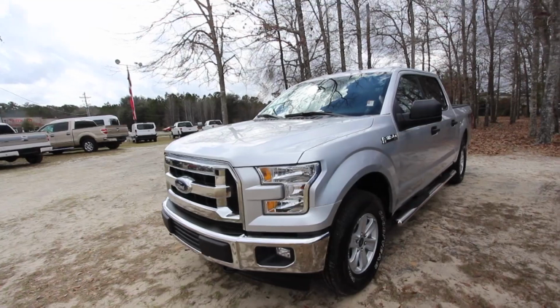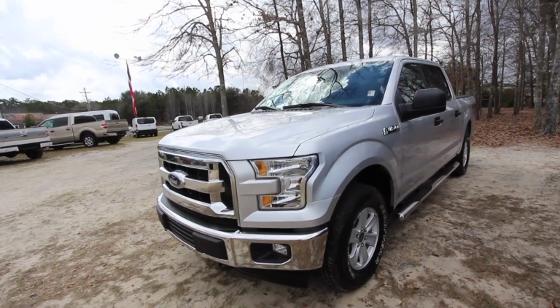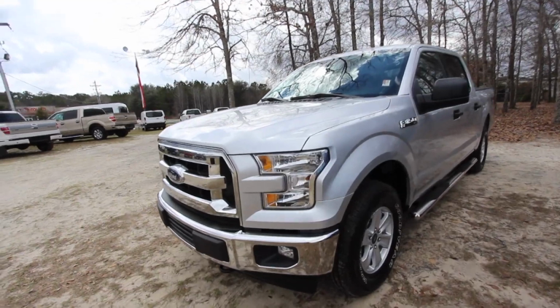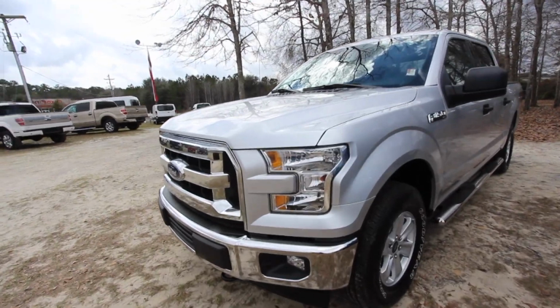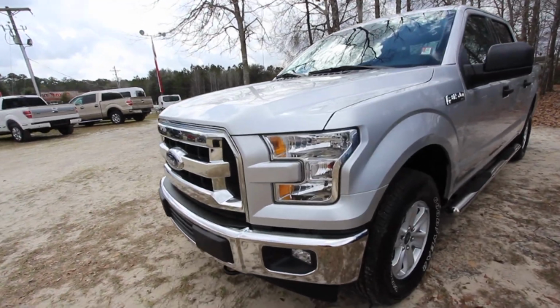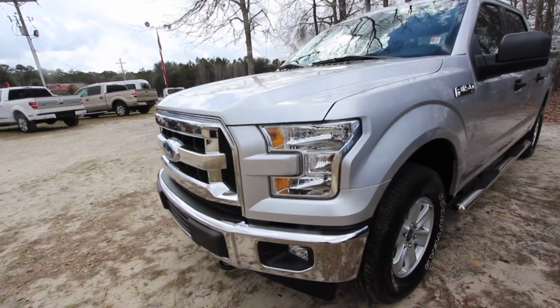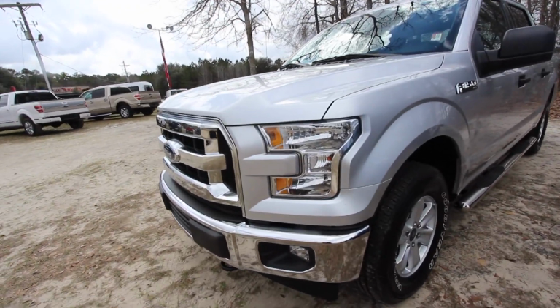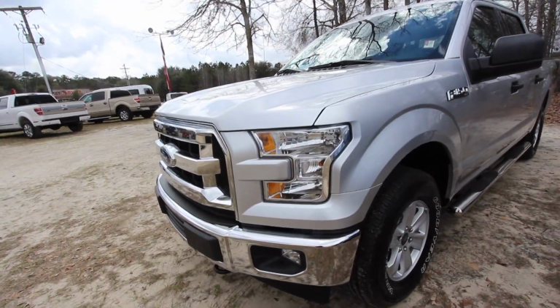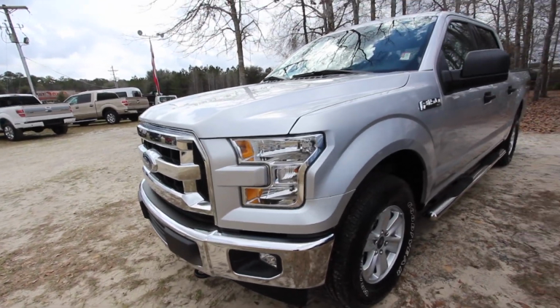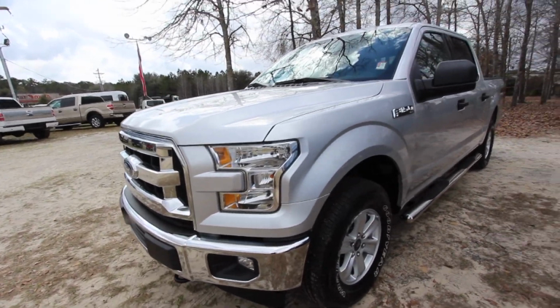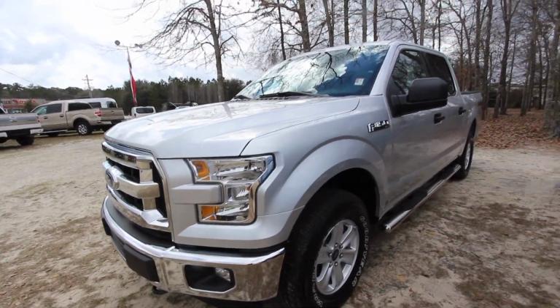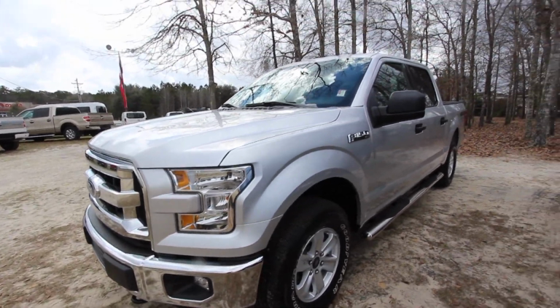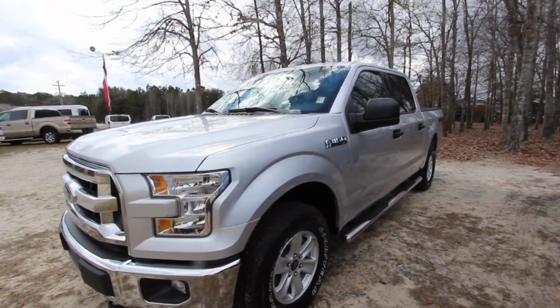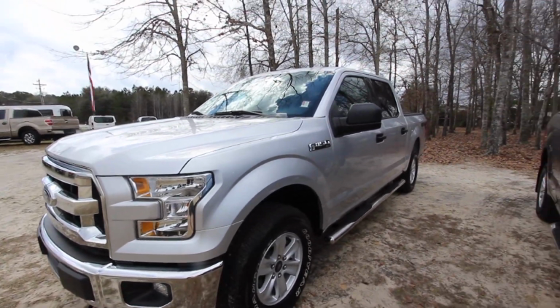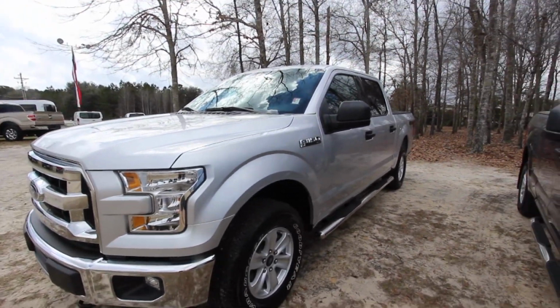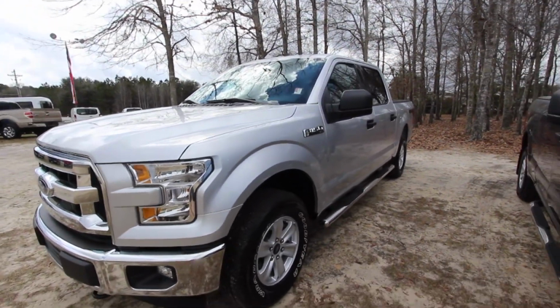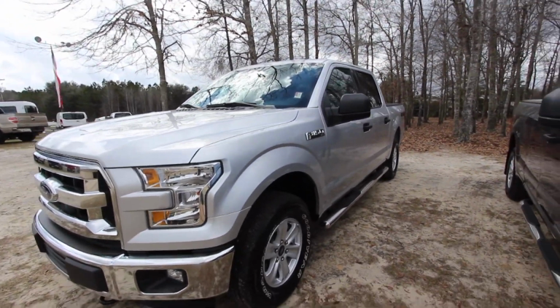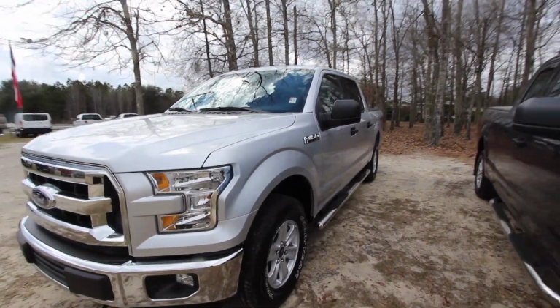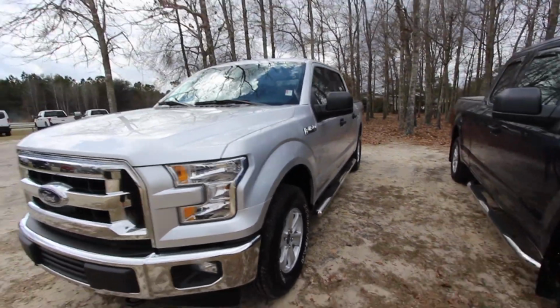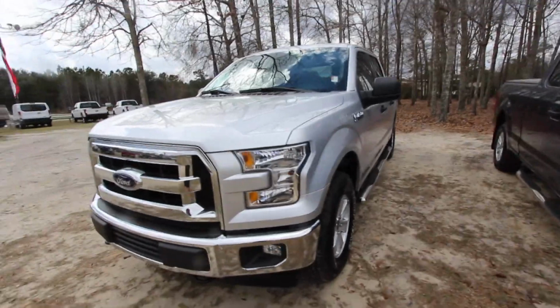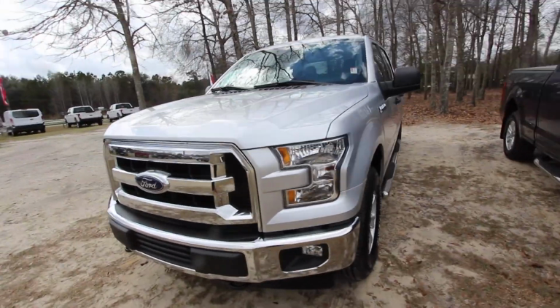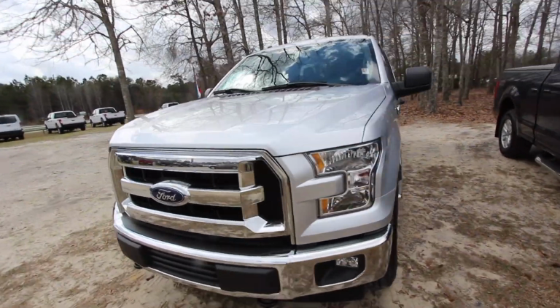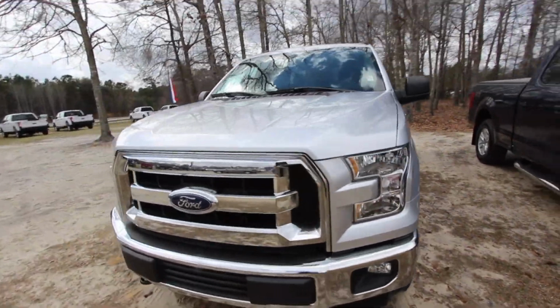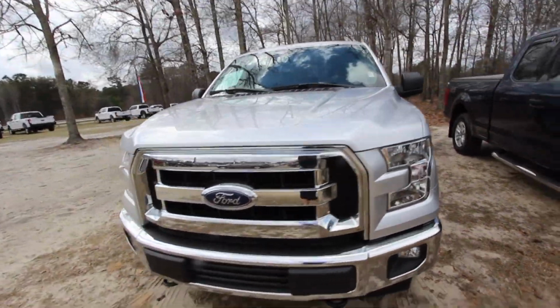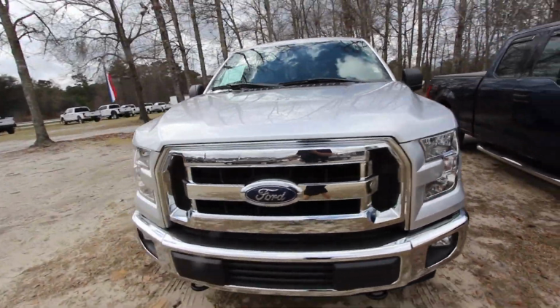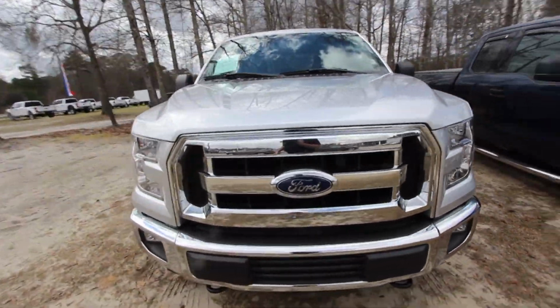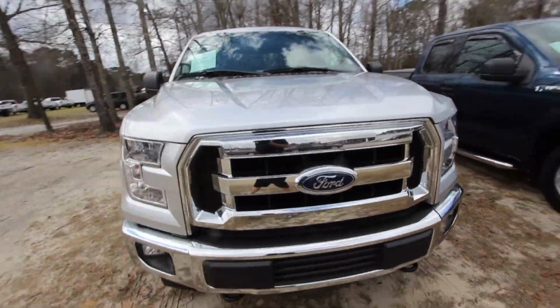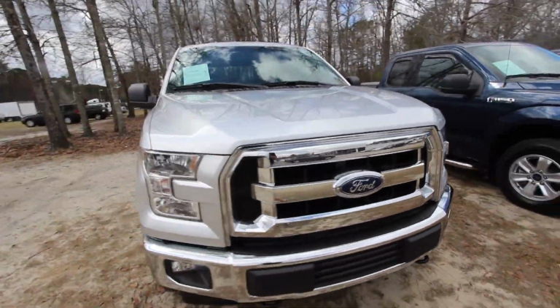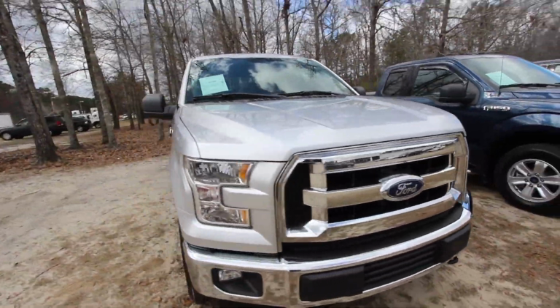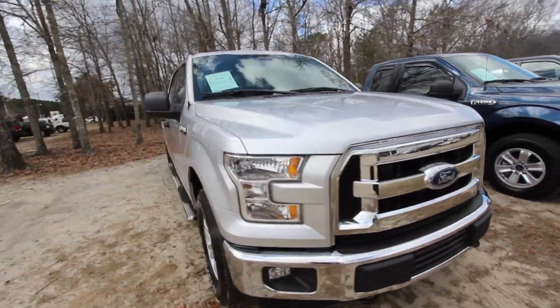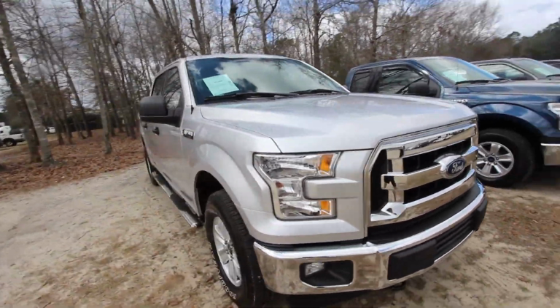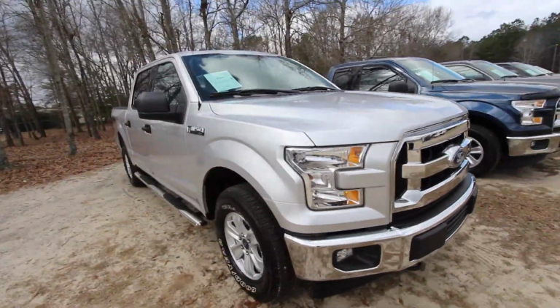The XLT is definitely the way to go if you're trying to get a good bang for the buck, a lot of great features, and just an overall nice truck for the money. Let's take a look at it.